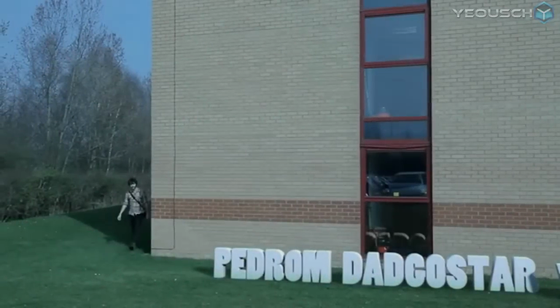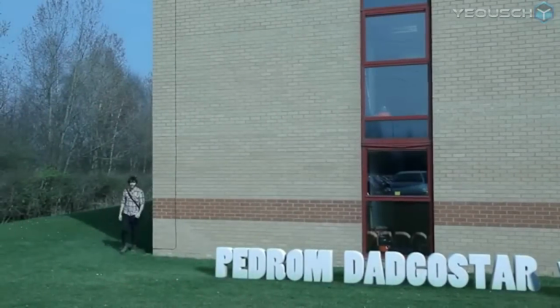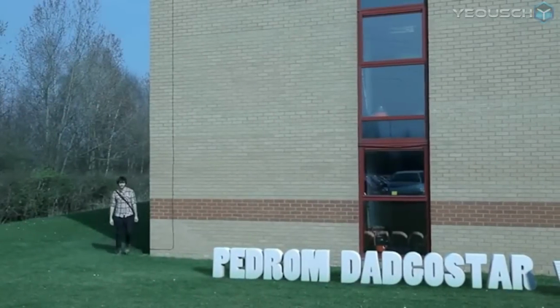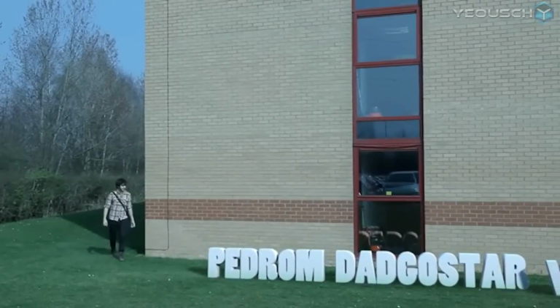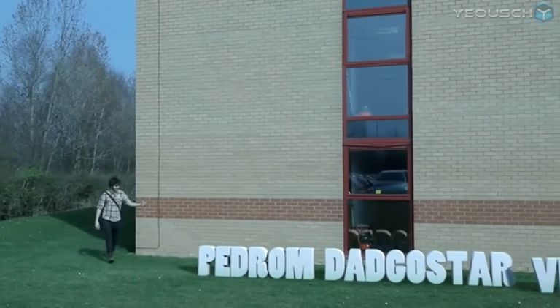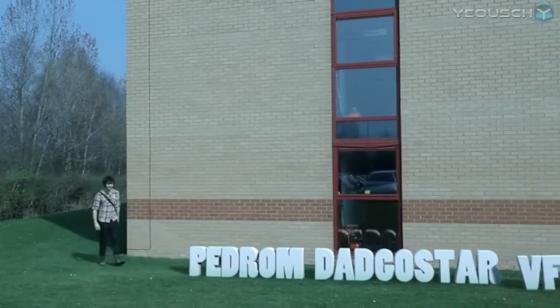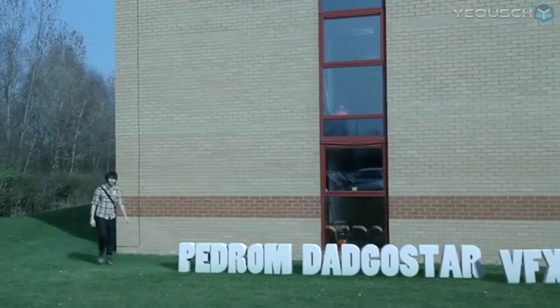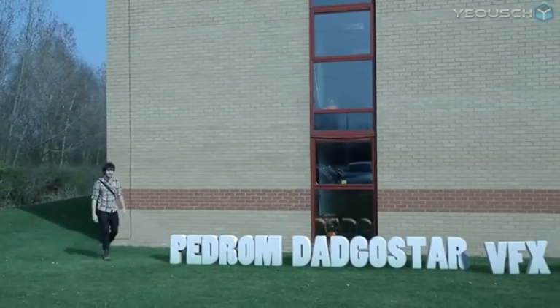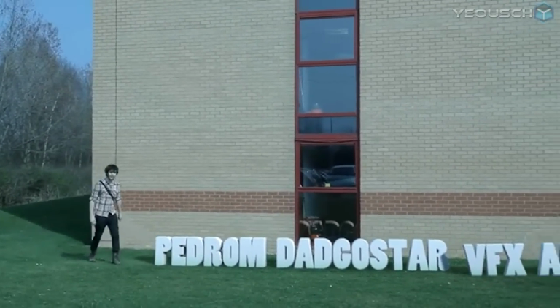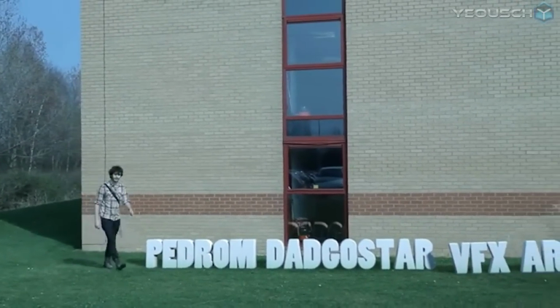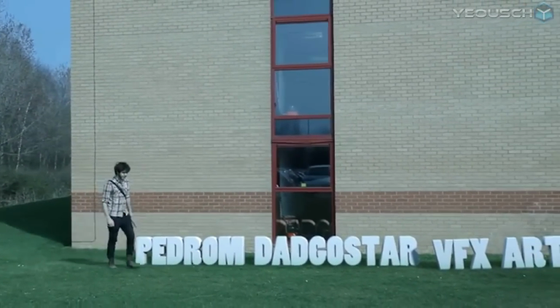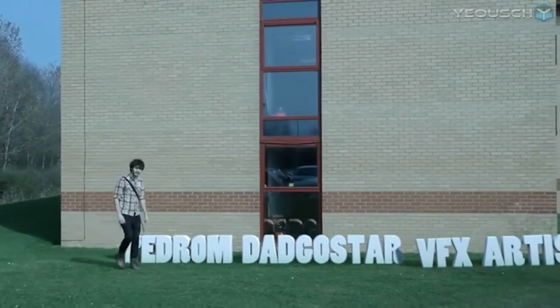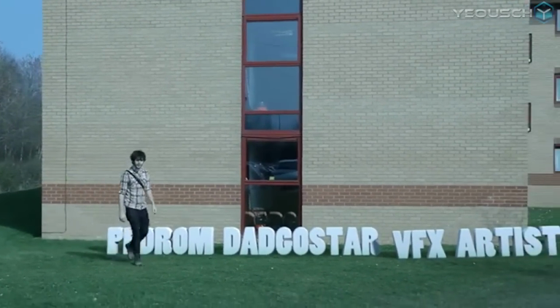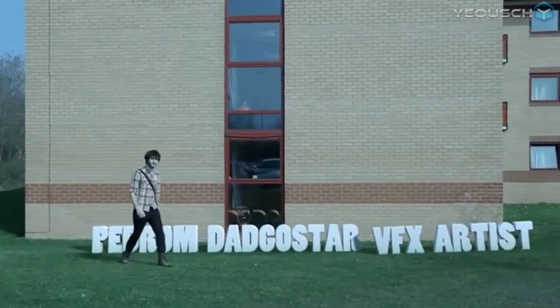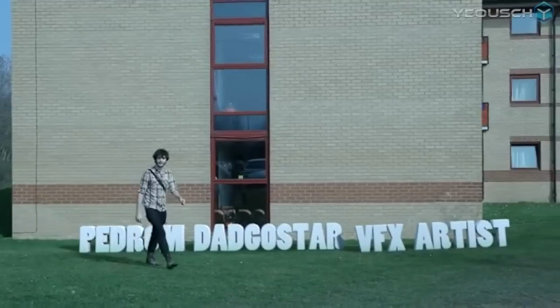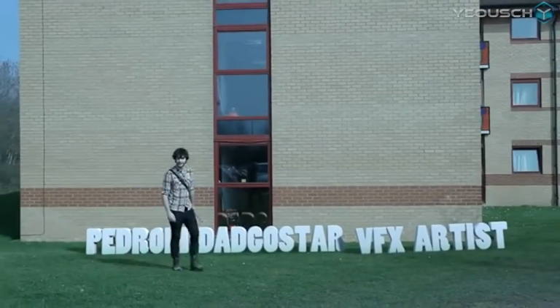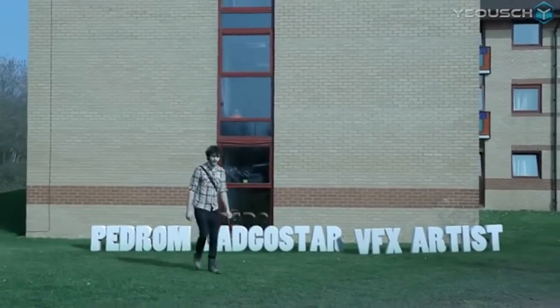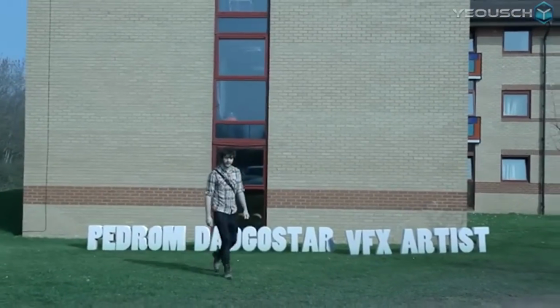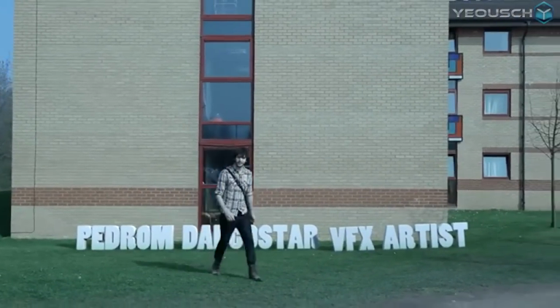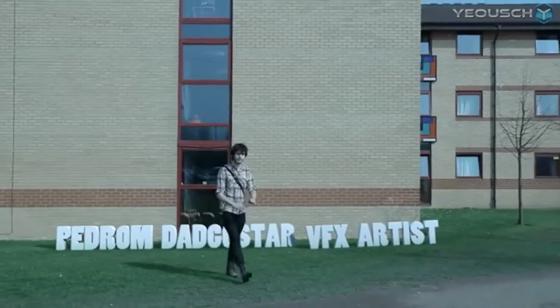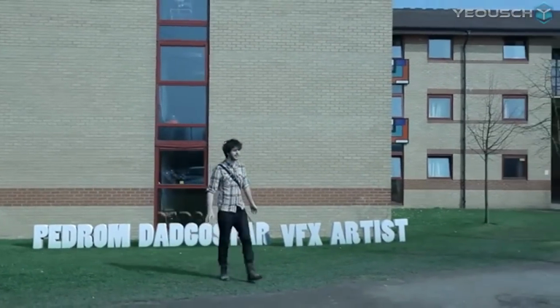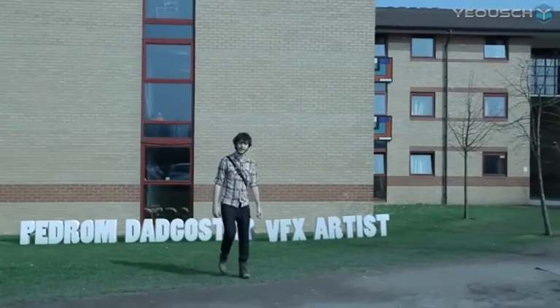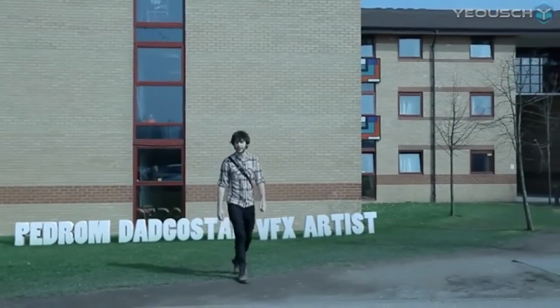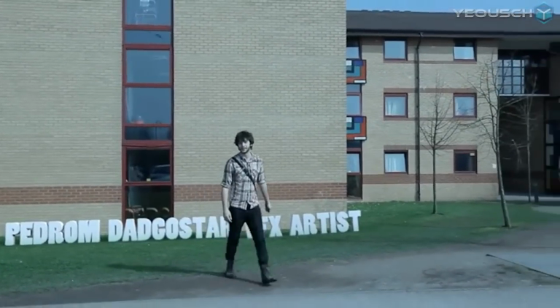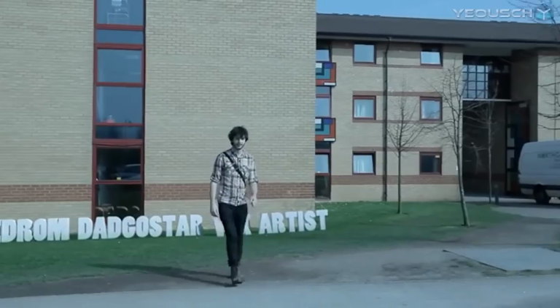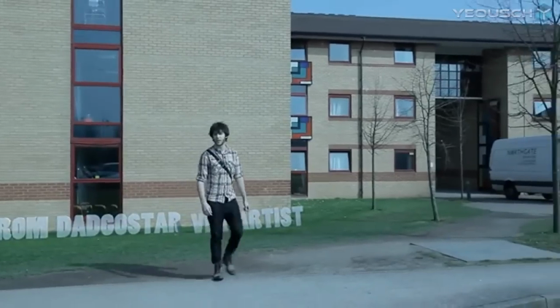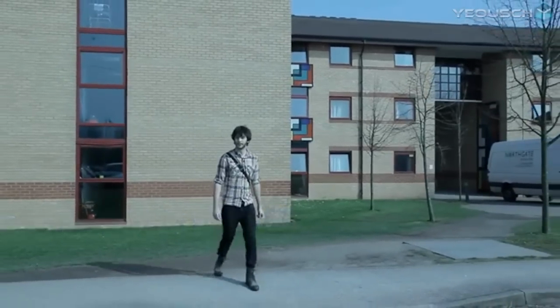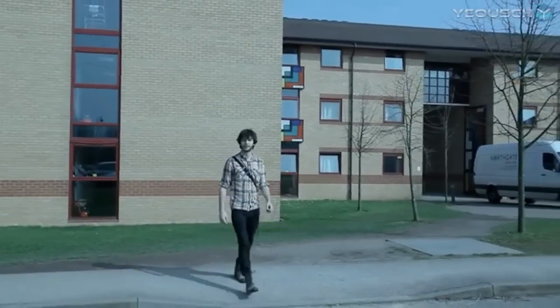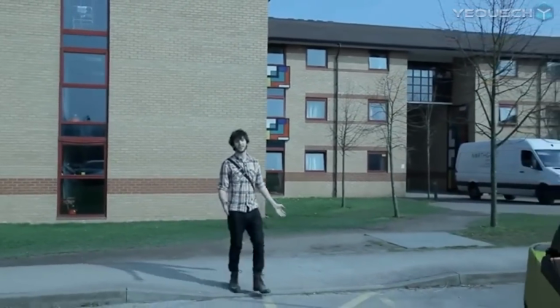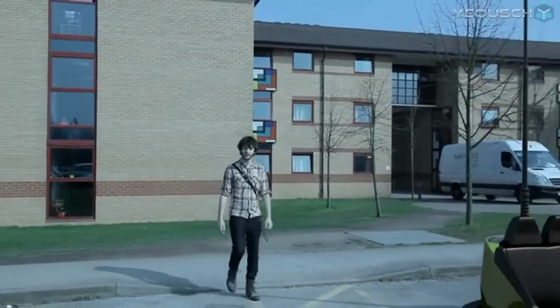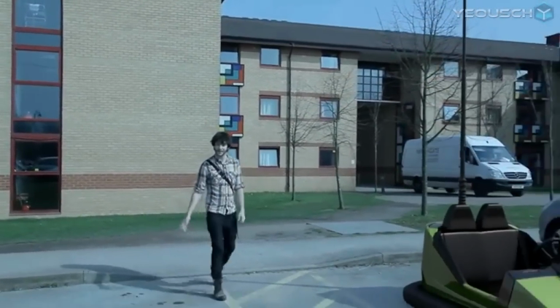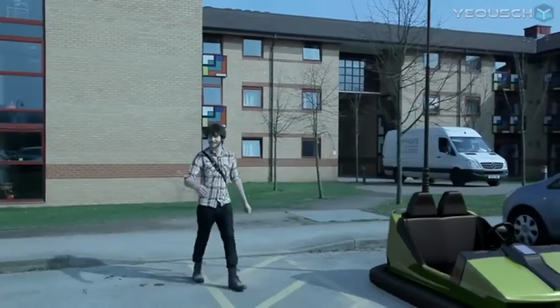Oh hello, I'm Pedram Dalgistar and welcome to my demo reel. As you can see I'm no ordinary visual effects artist and you don't need to spend thousands of pounds on fancy equipment or software — you can just spend it all on me instead.